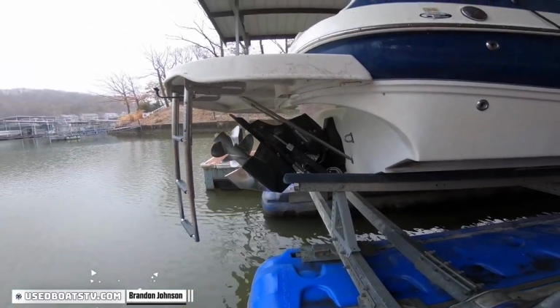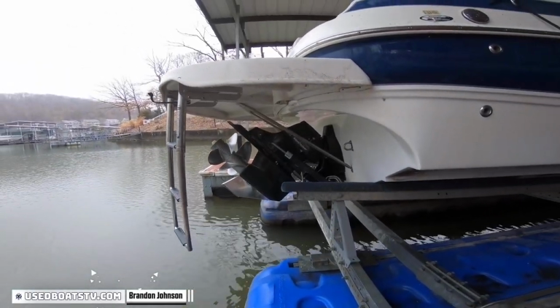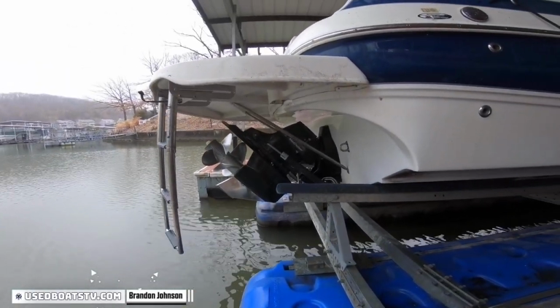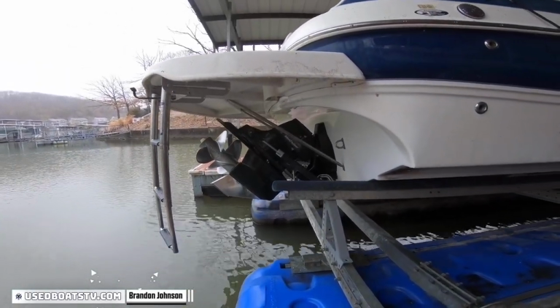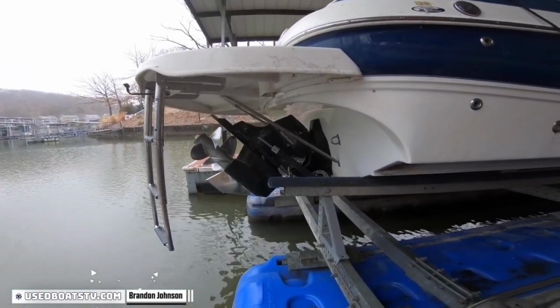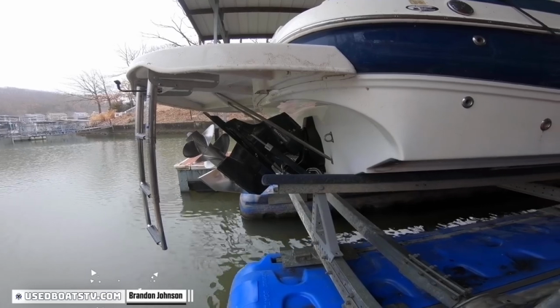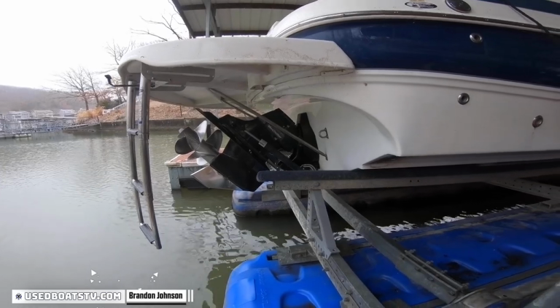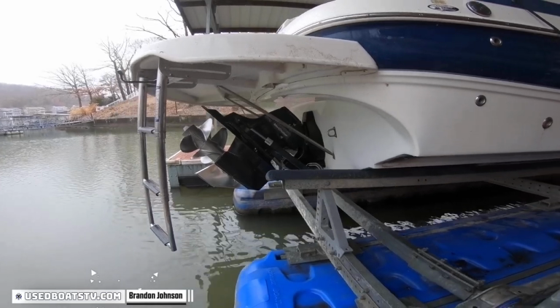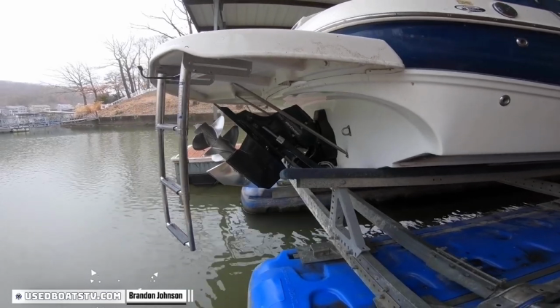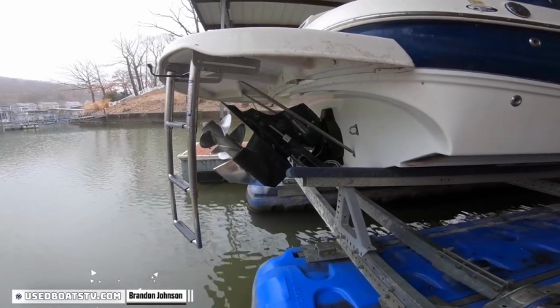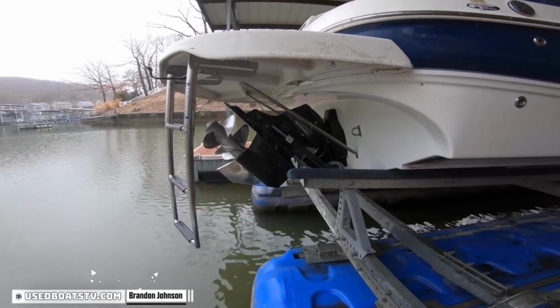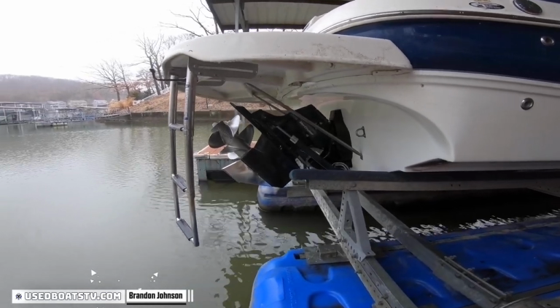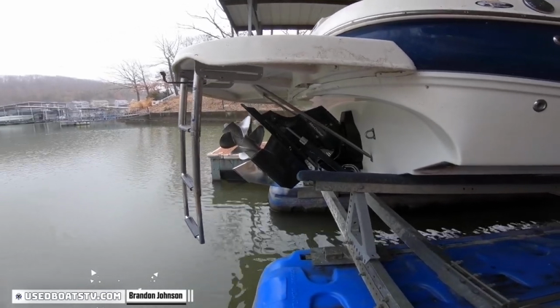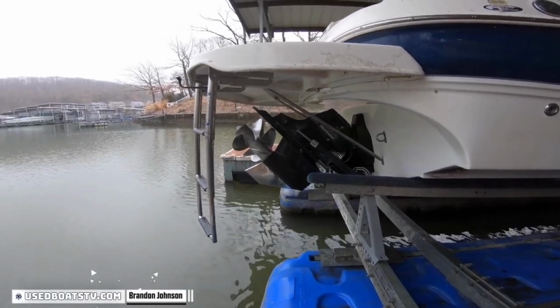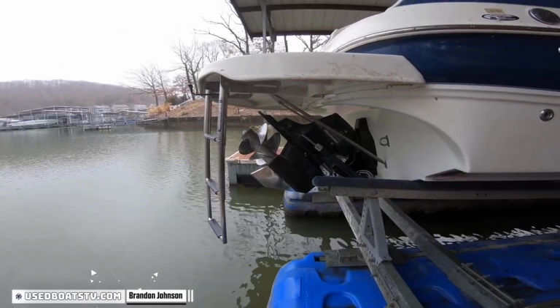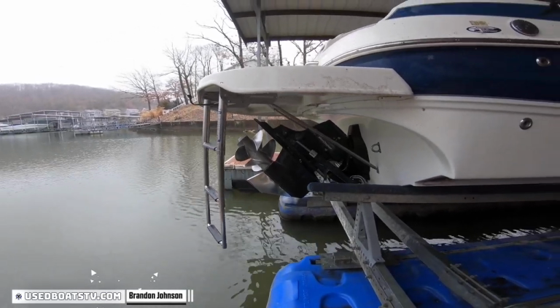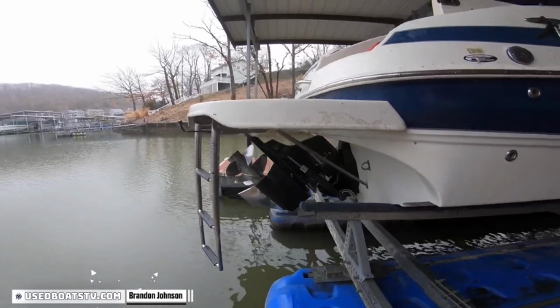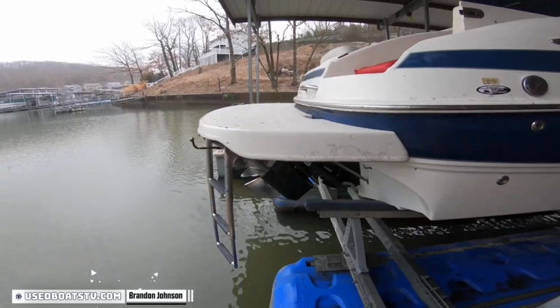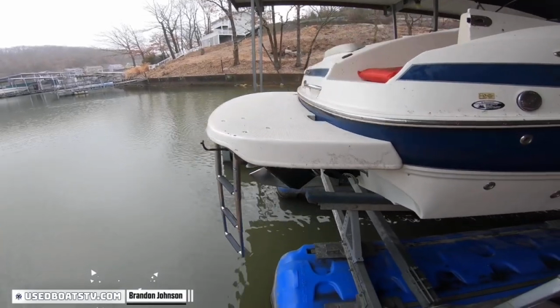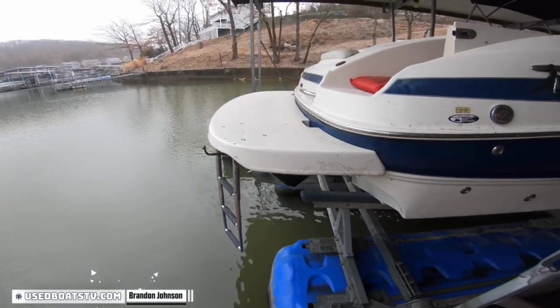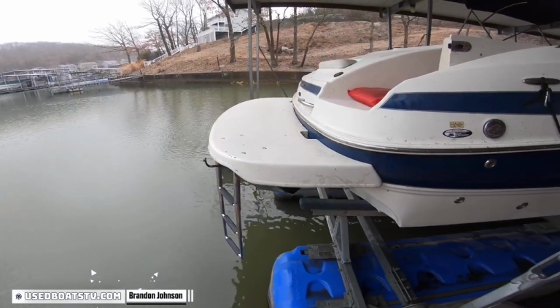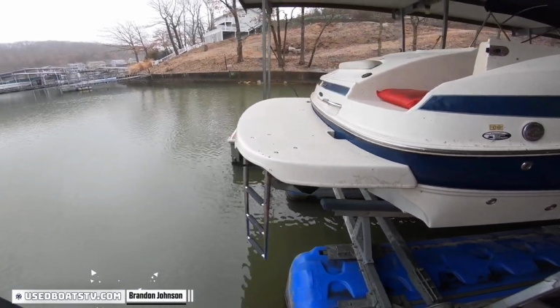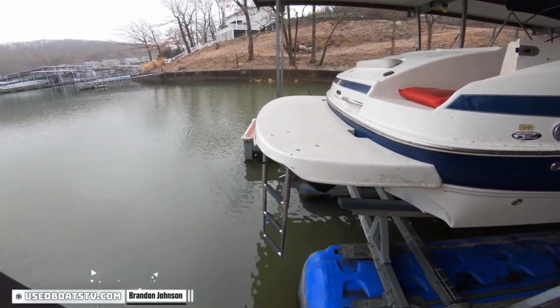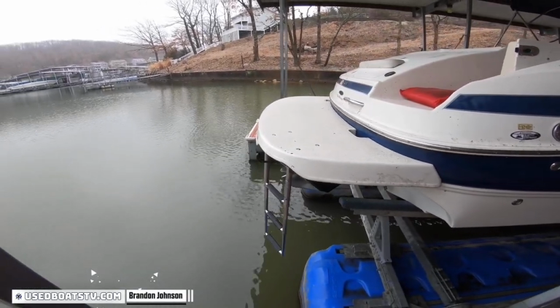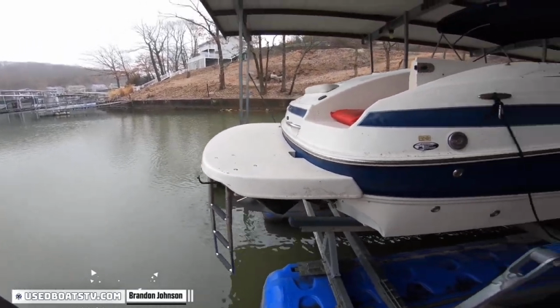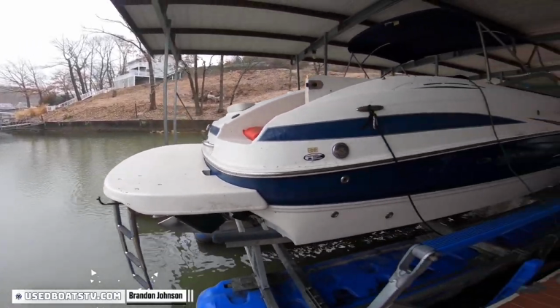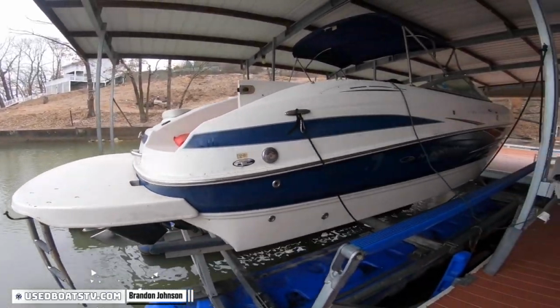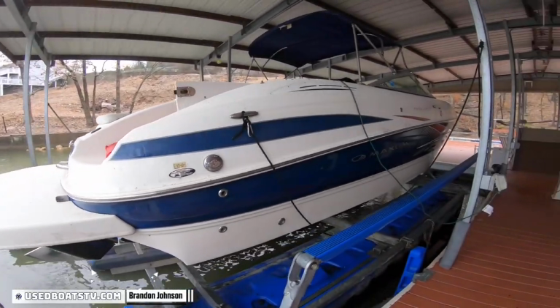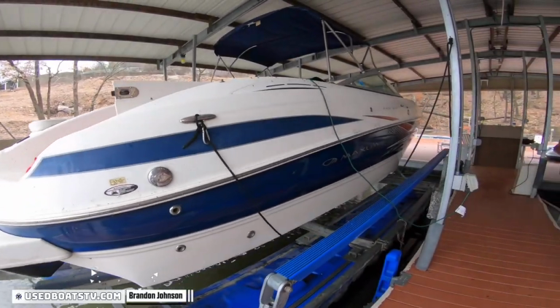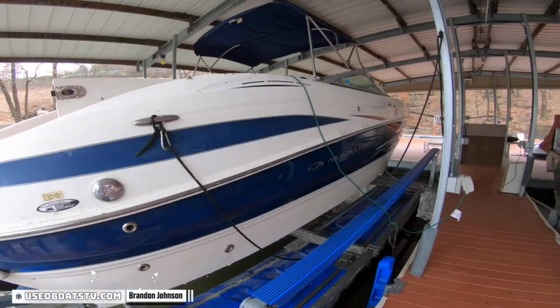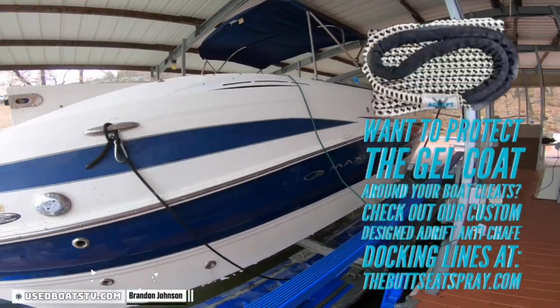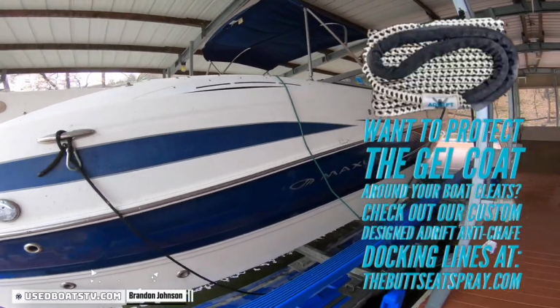Starboard side, we have a Bravo 3 drive — easy to maneuver, it's got a skeg guard on it, dual prop with counter-rotating propellers. Extended swim platform that covers the kids from jumping onto the propellers. This has the stainless steel rubber rail on it.